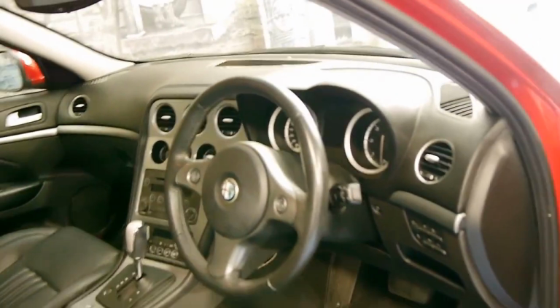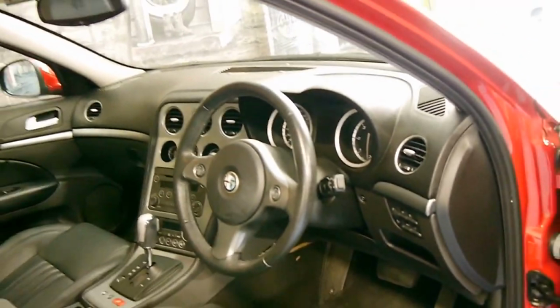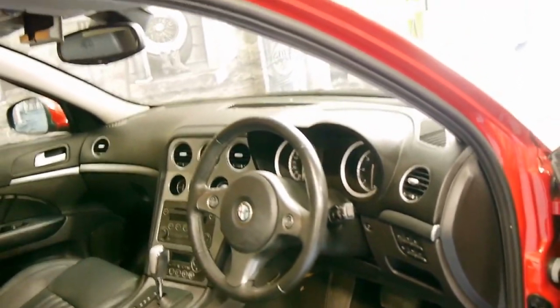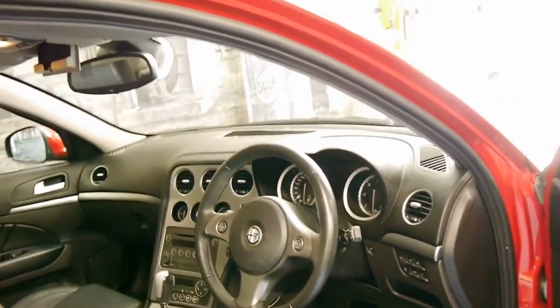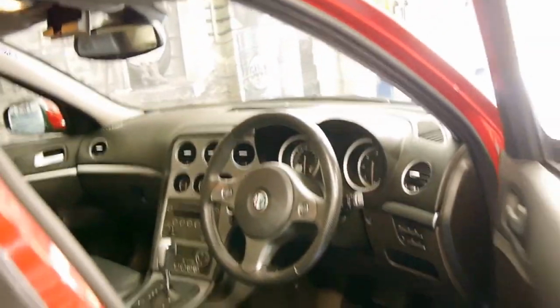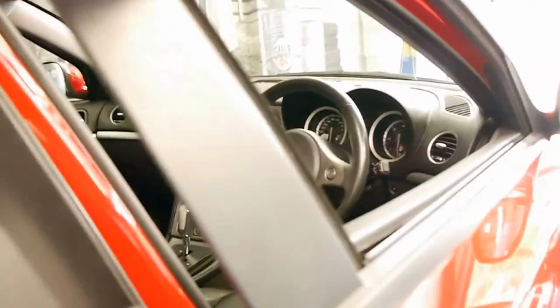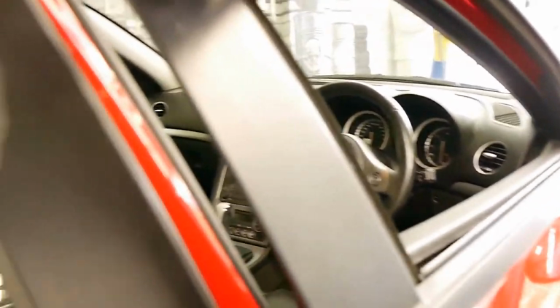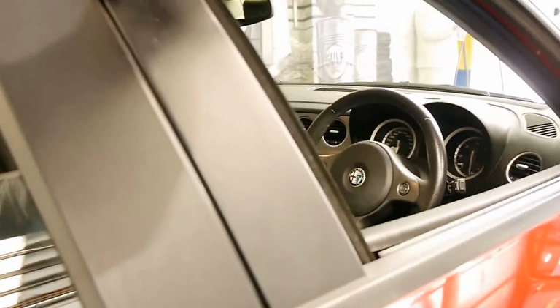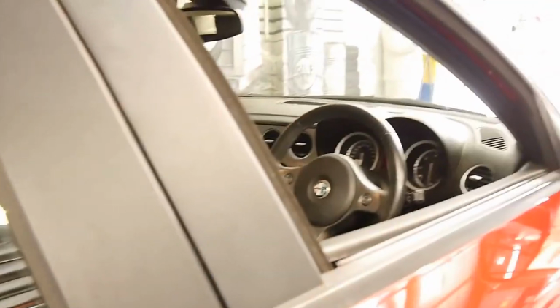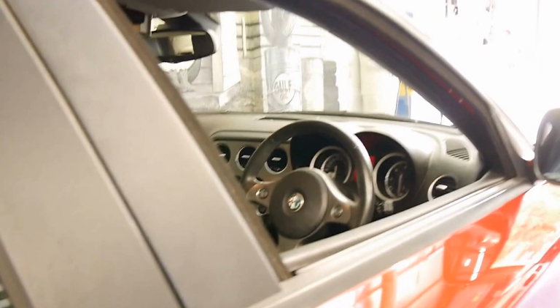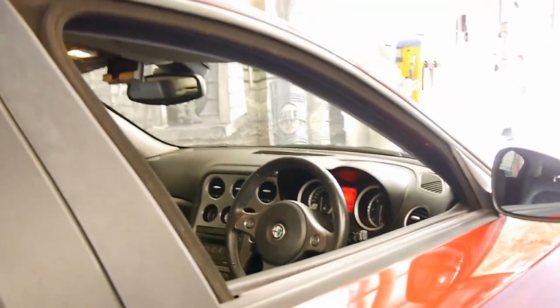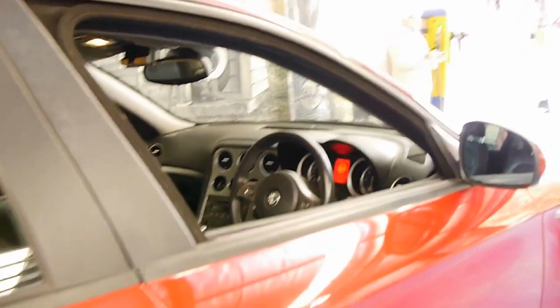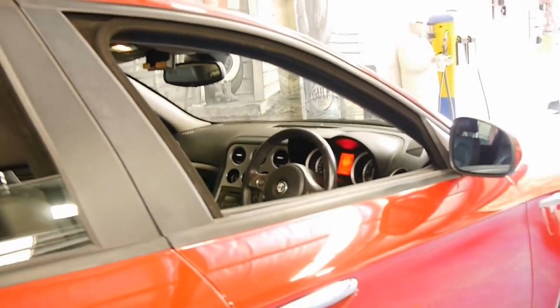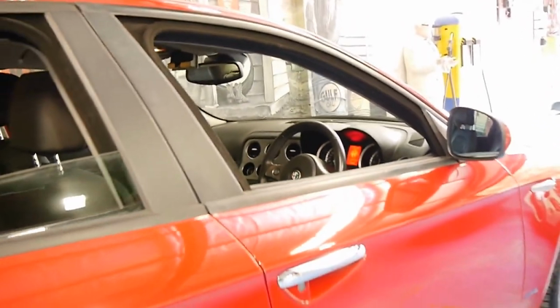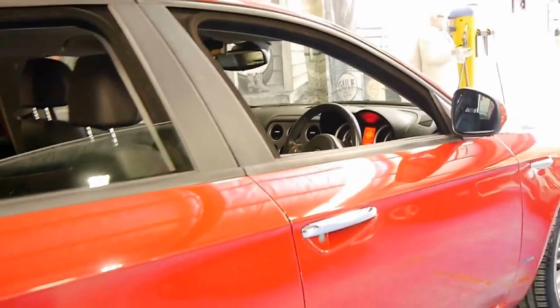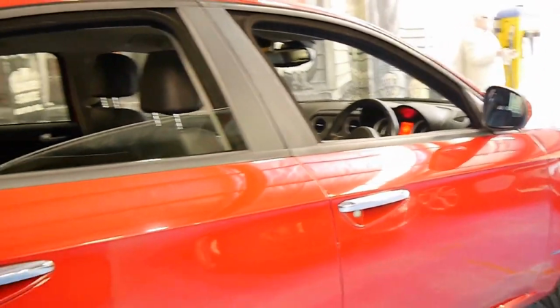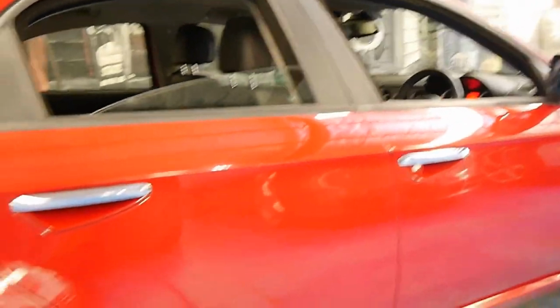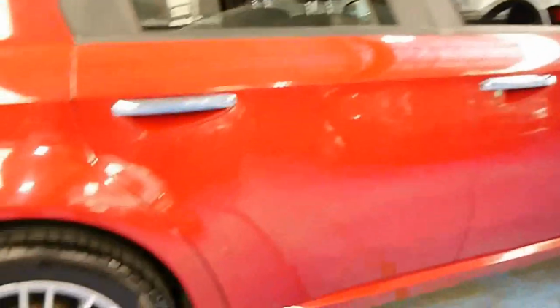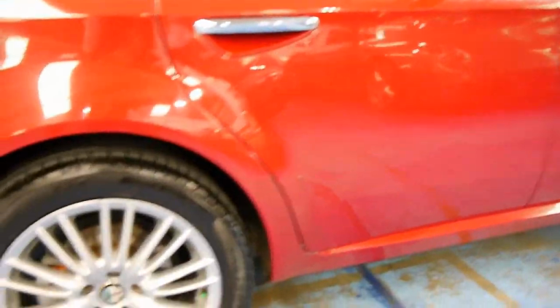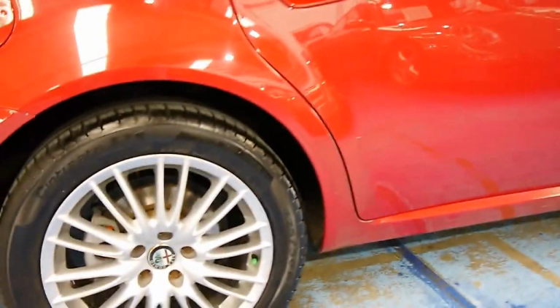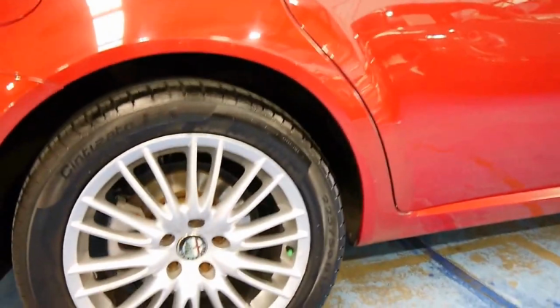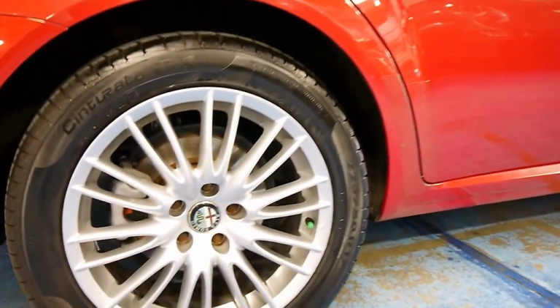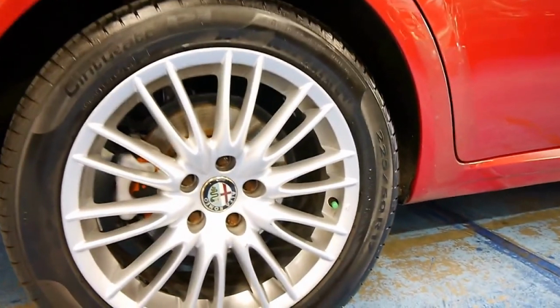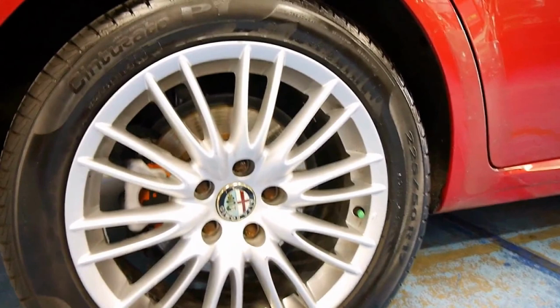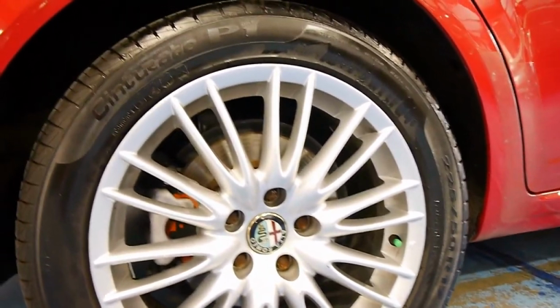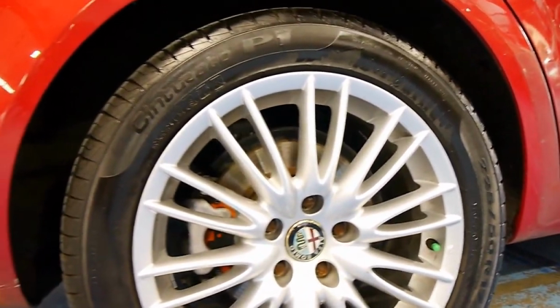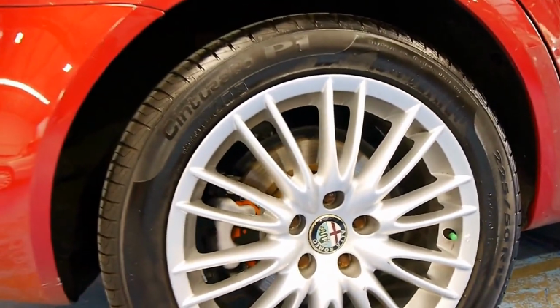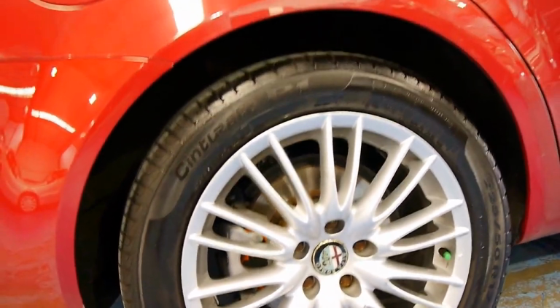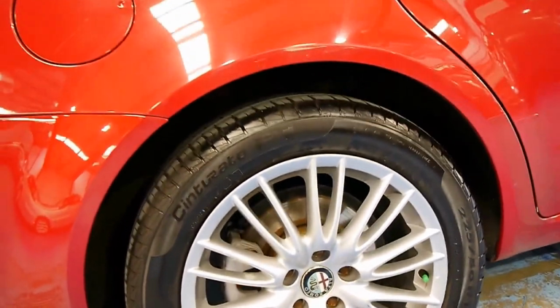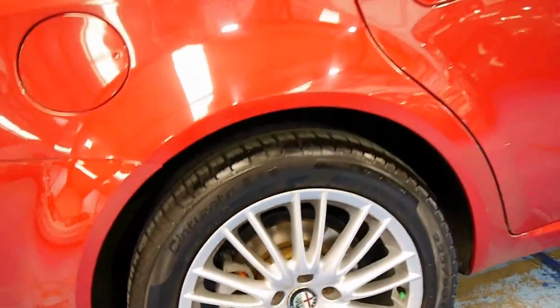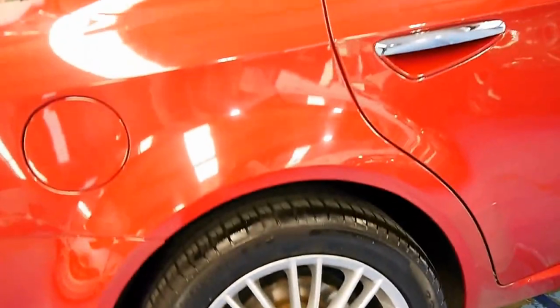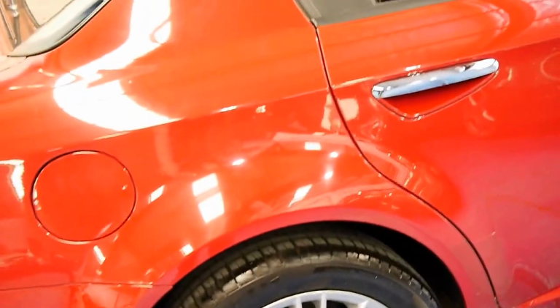I have driven this car and it drives as good as it looks. Looking at the wheels there doesn't seem to be any gutter rash or anything like that, and all four Pirelli tyres are in great condition.